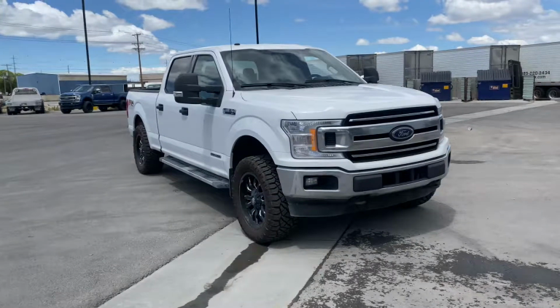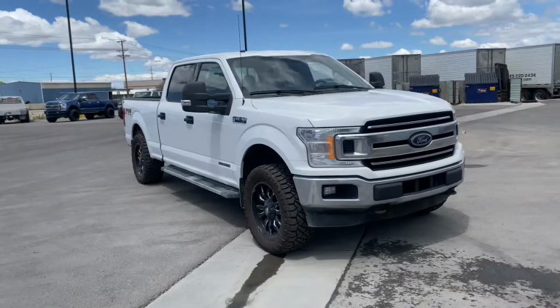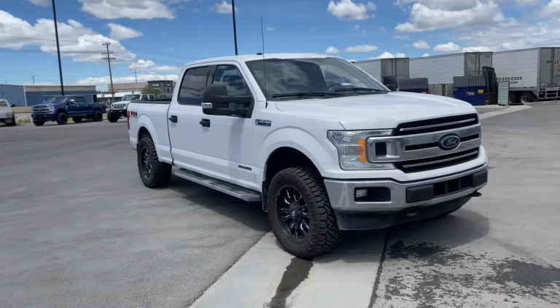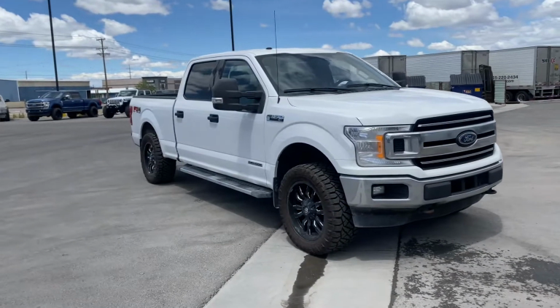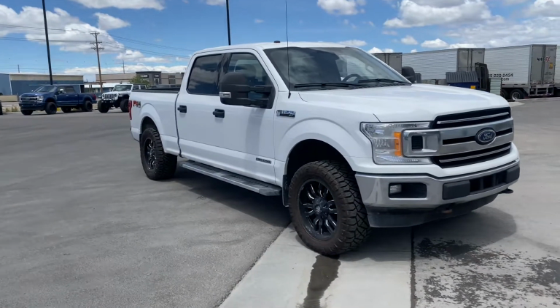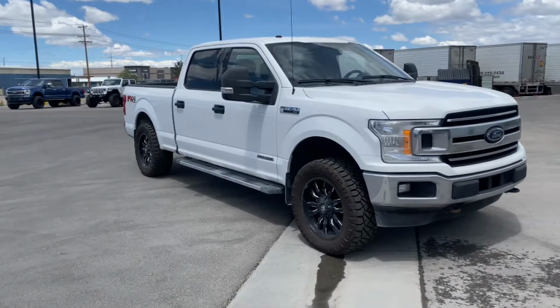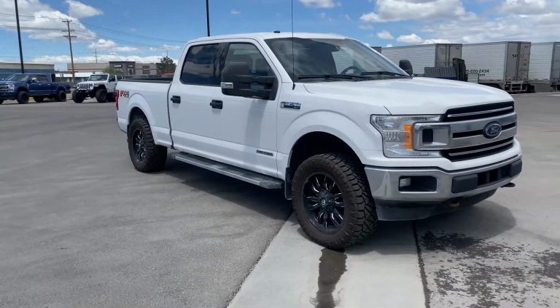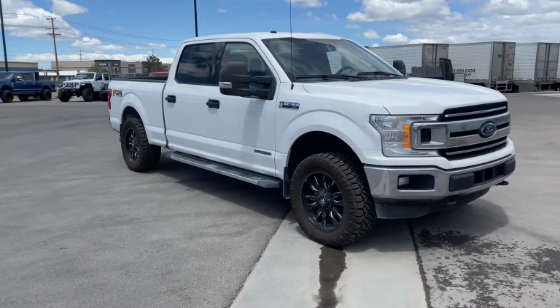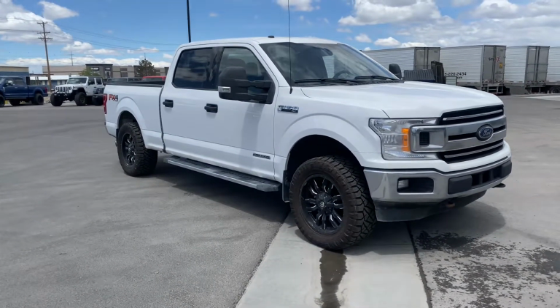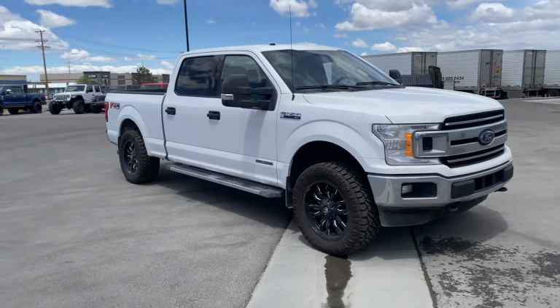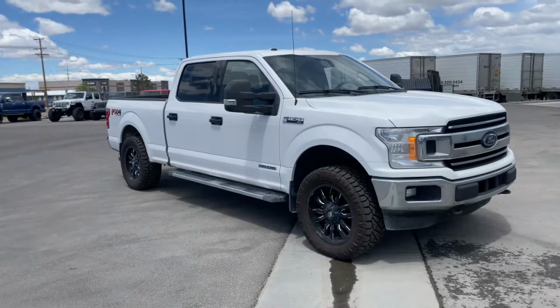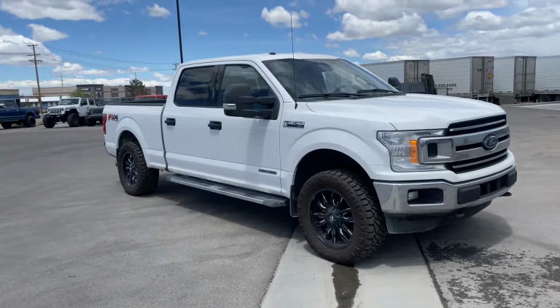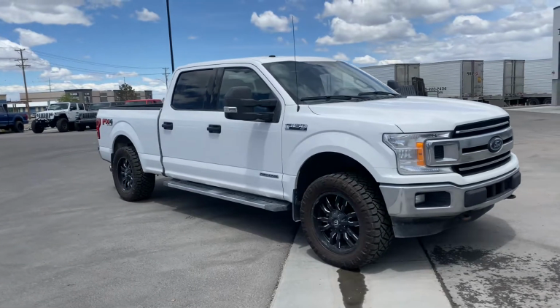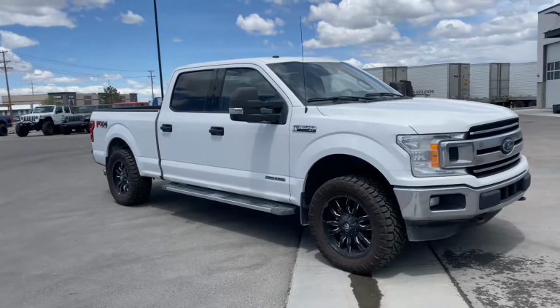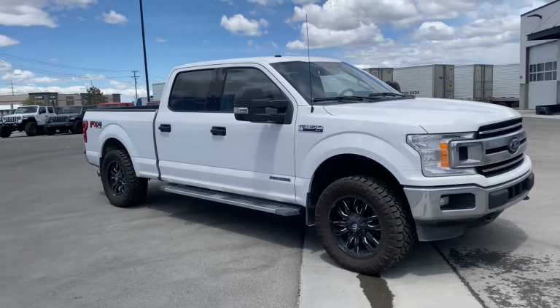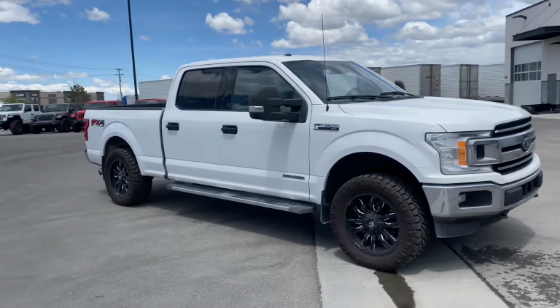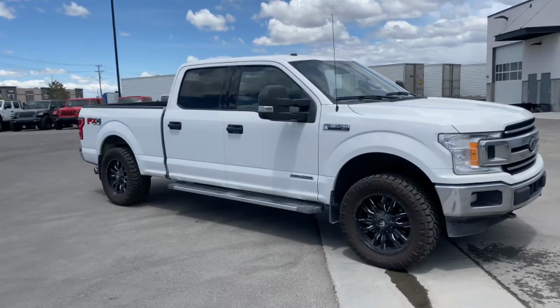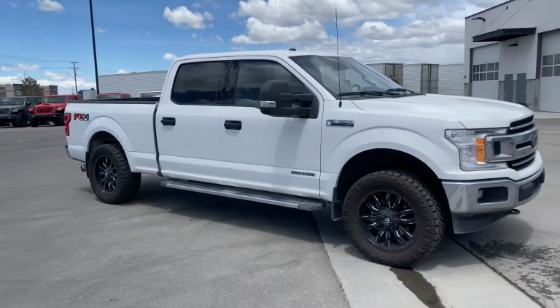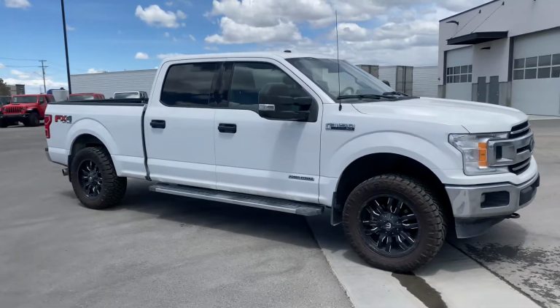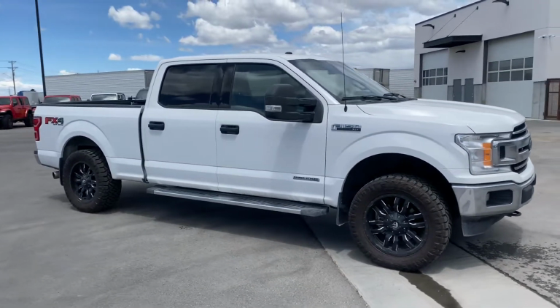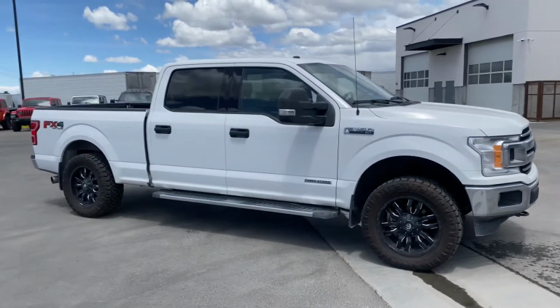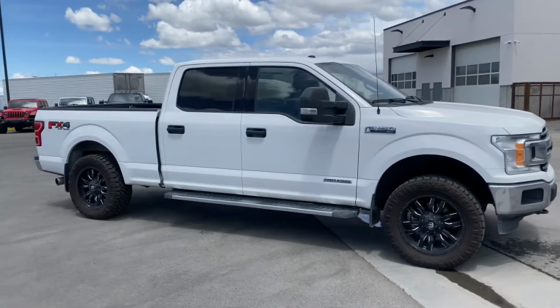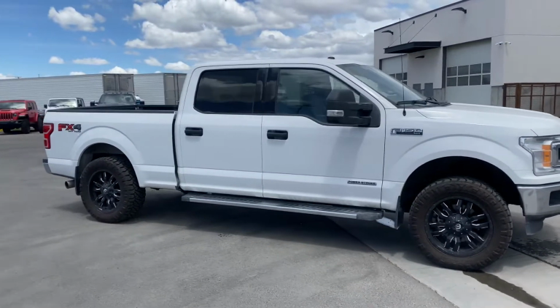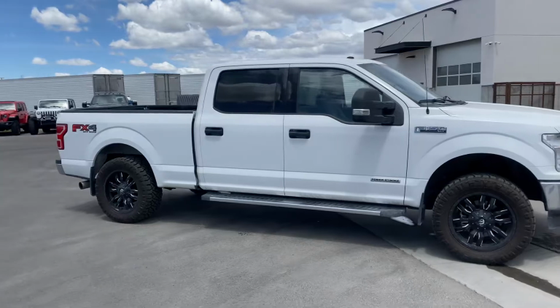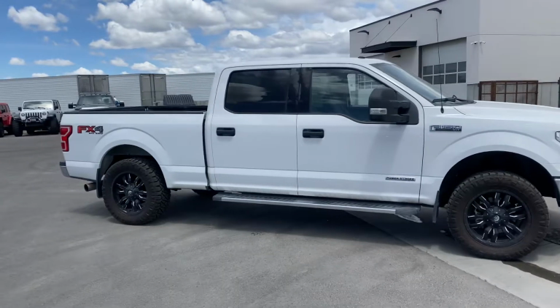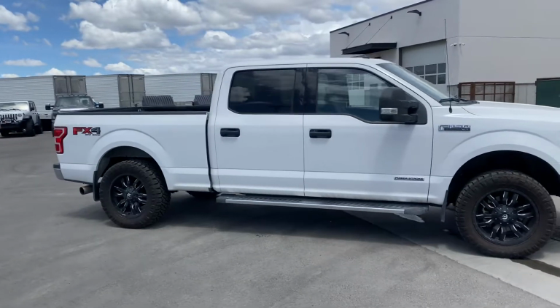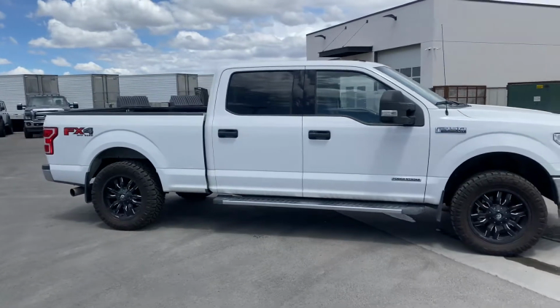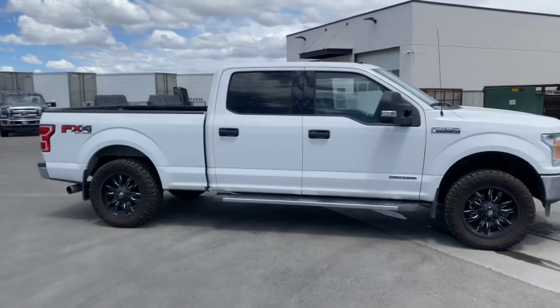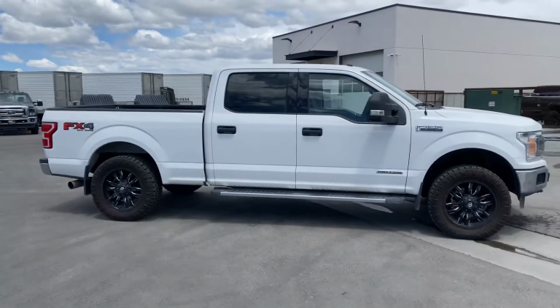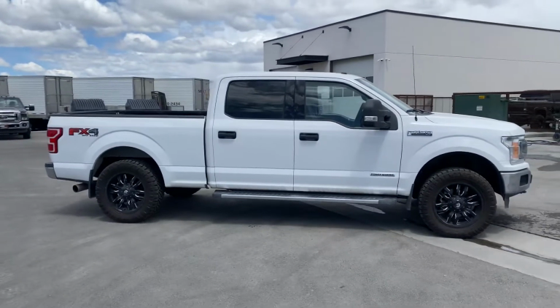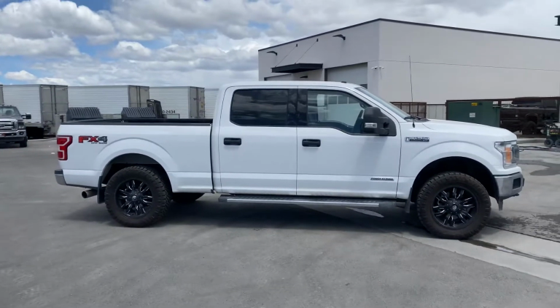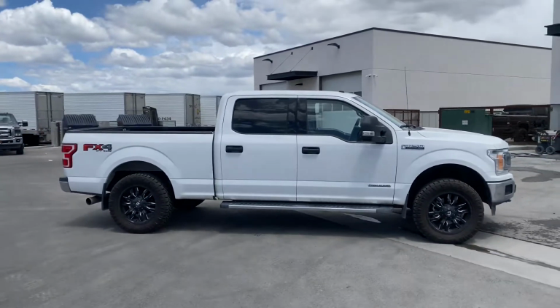What's going on Craig, this is Austin here with the Truck Guys. Just wanted to do a very quick walk-around video of this Powerstroke F-150 for you. As you can see, this is the long bed, so it's going to have your six and a half foot bed.